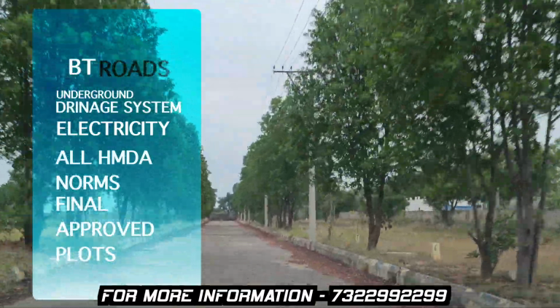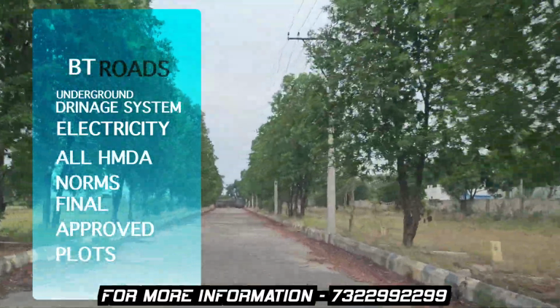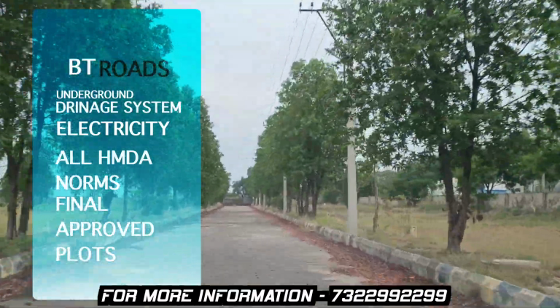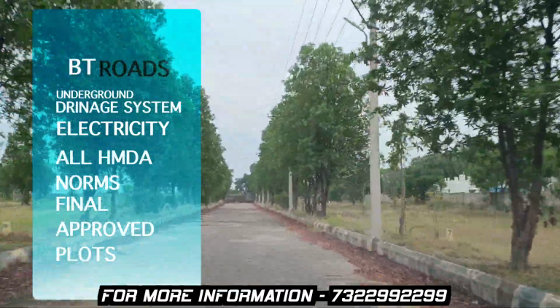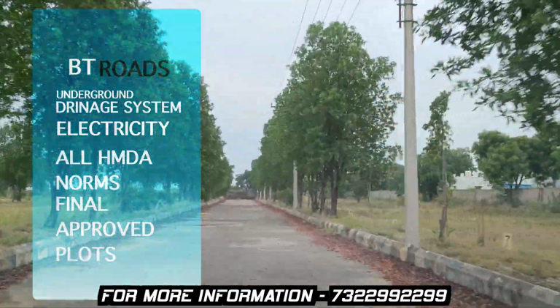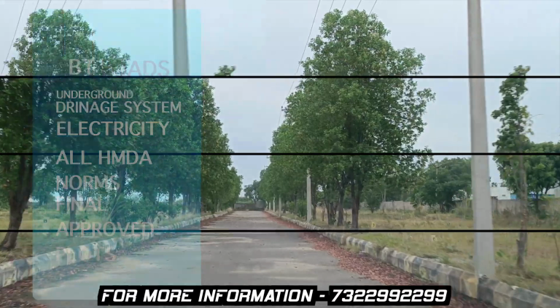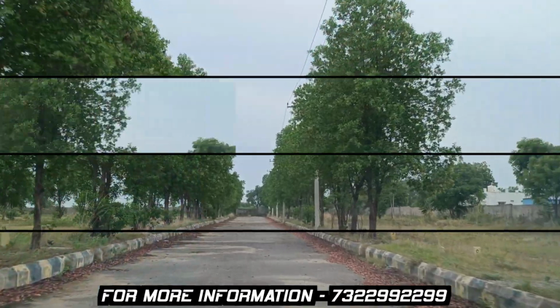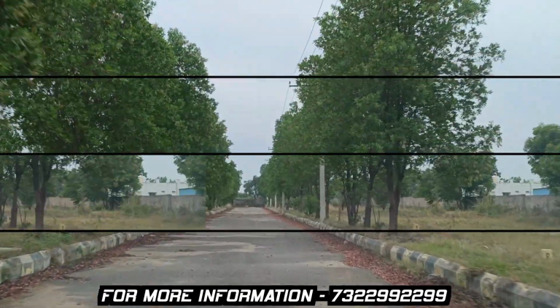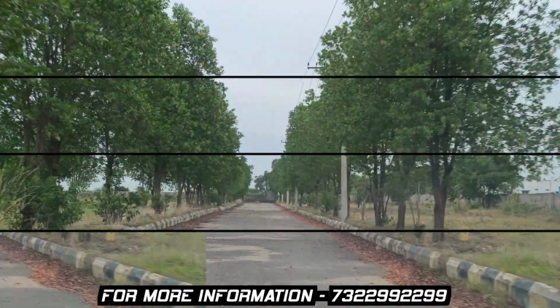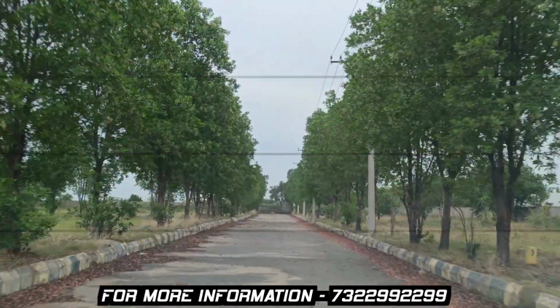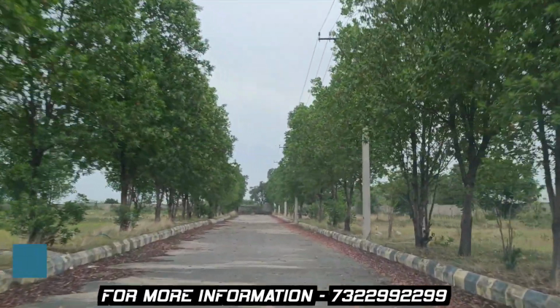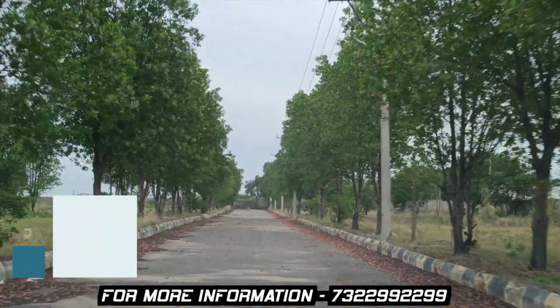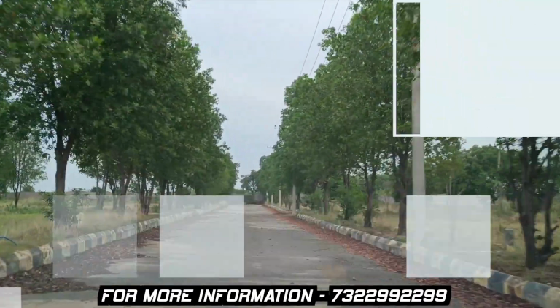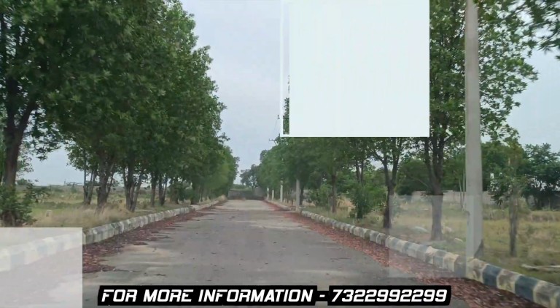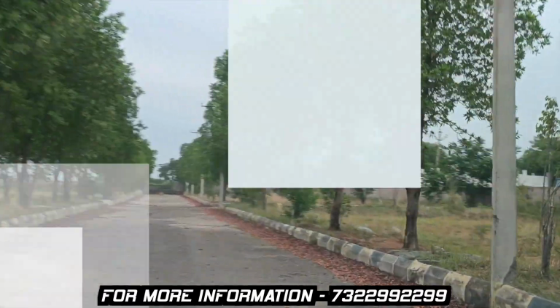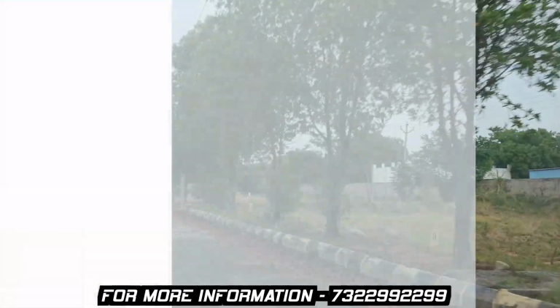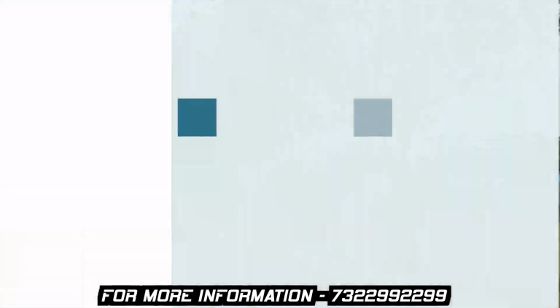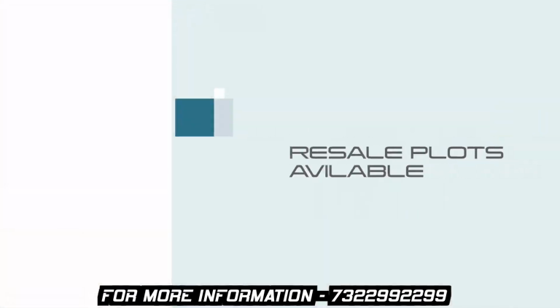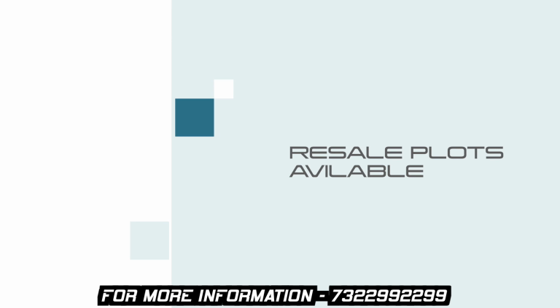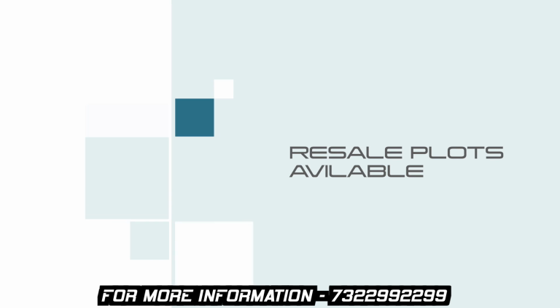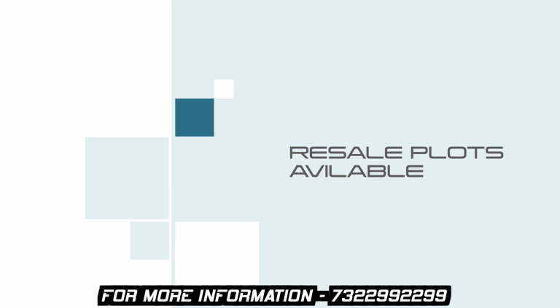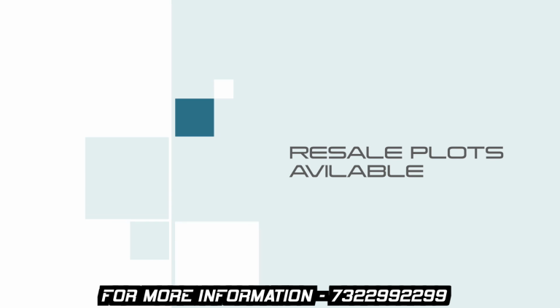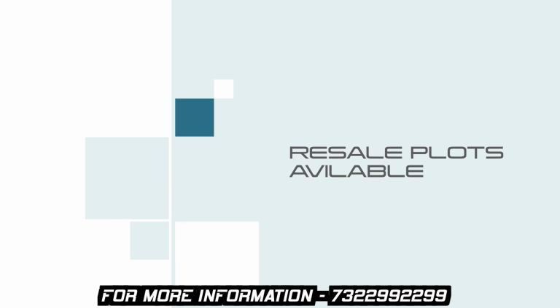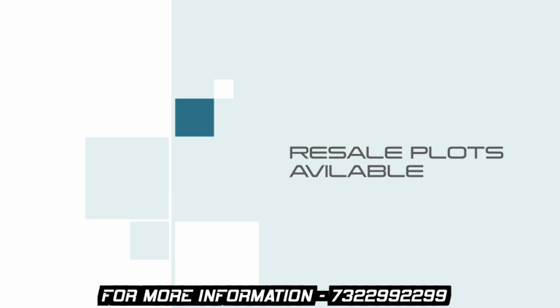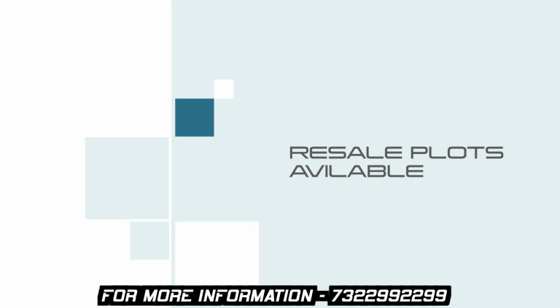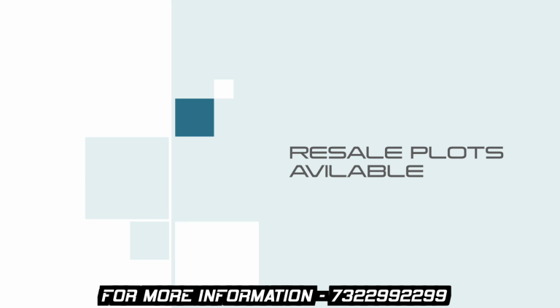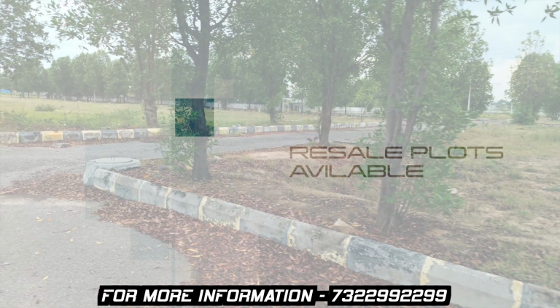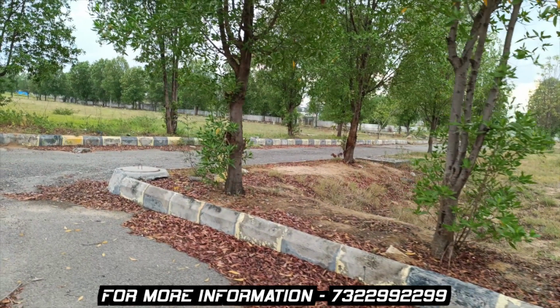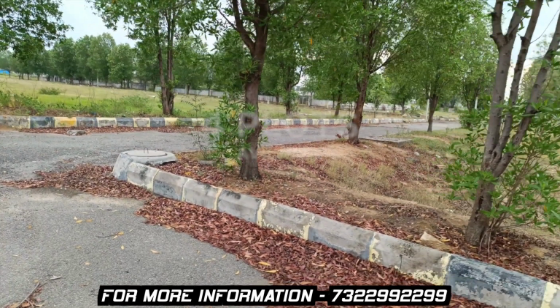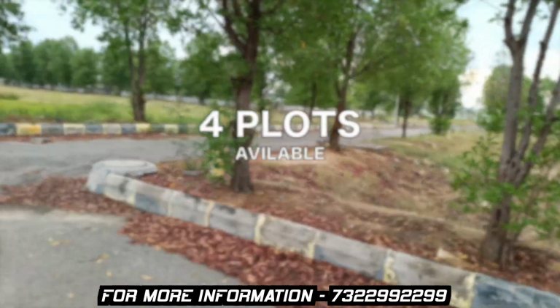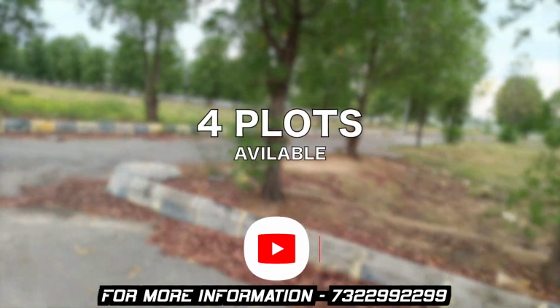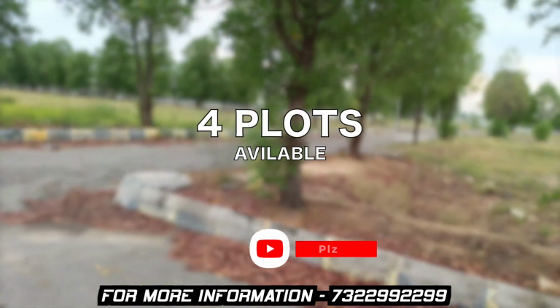Let's look at the details of the resale plots. This venture is already sold out. New plots are not available — only resale is available. There are 4 plots currently available.